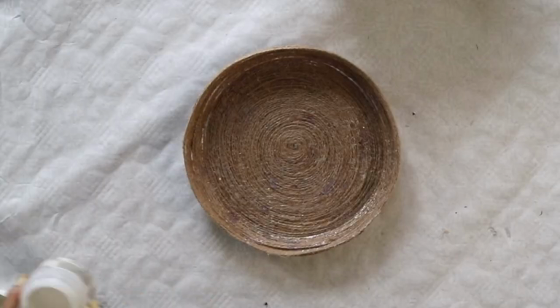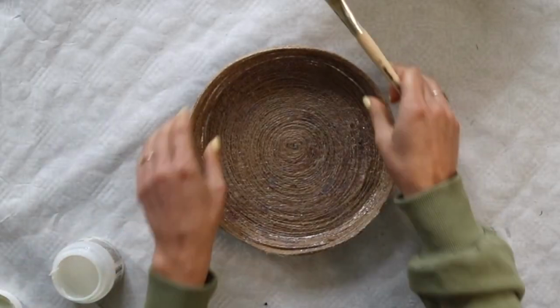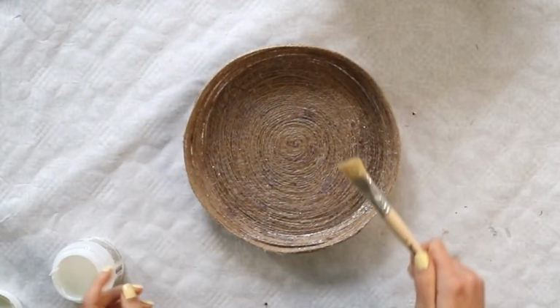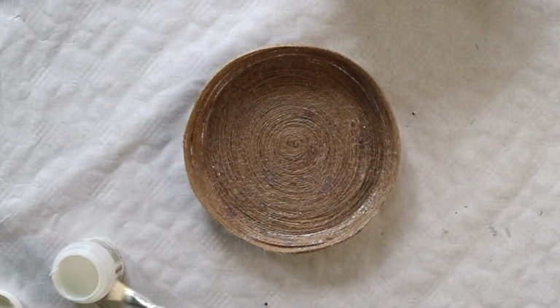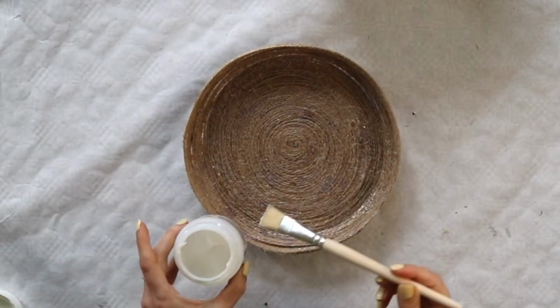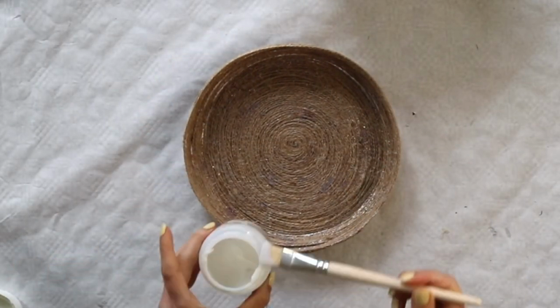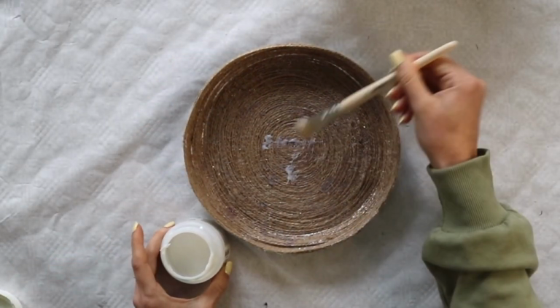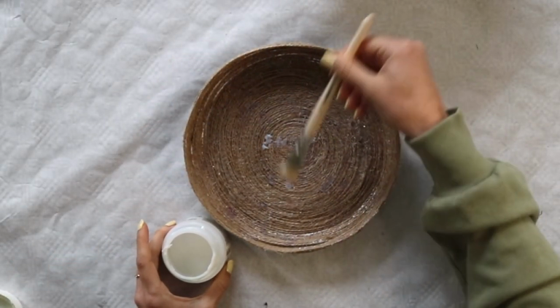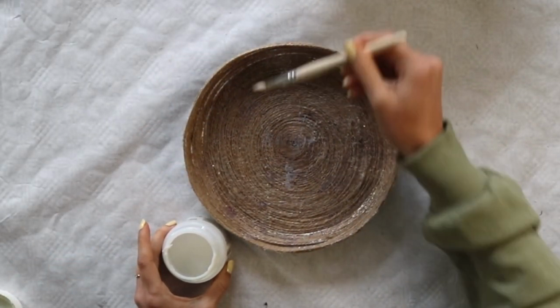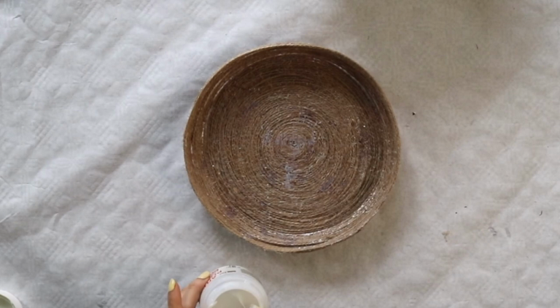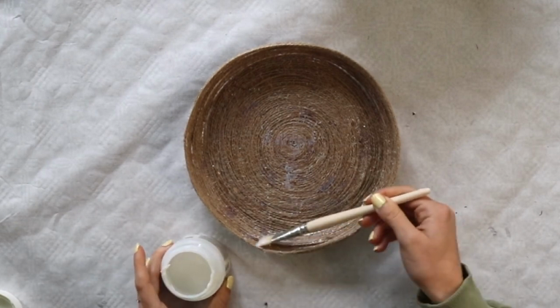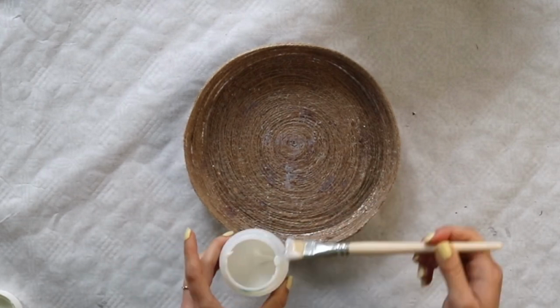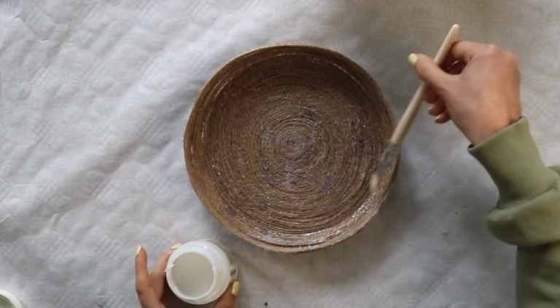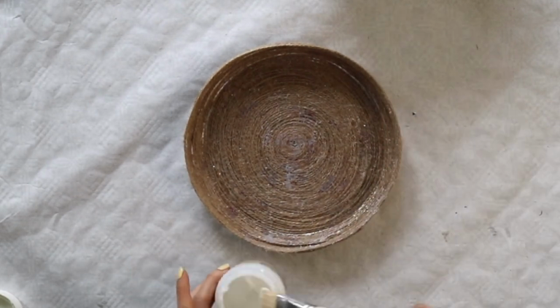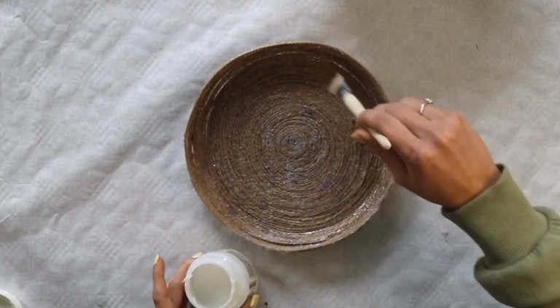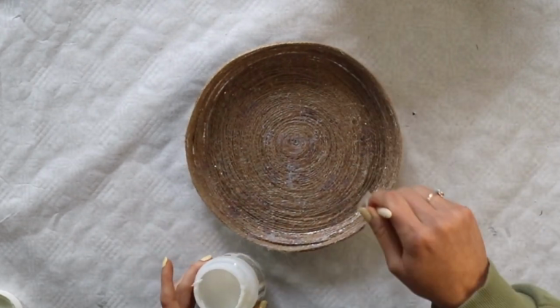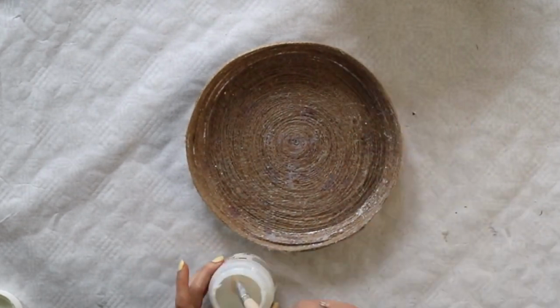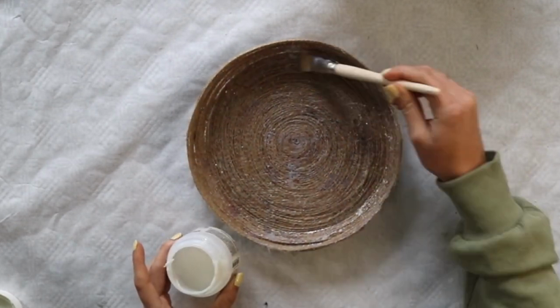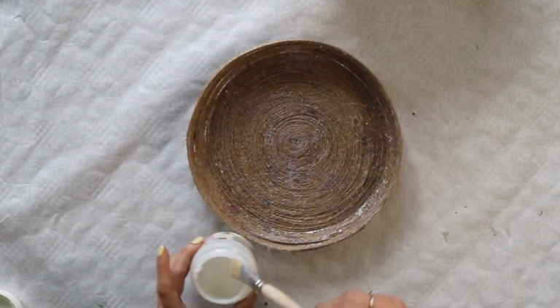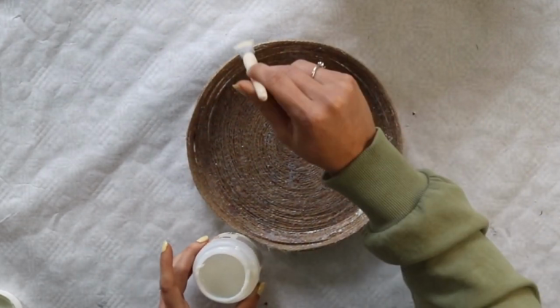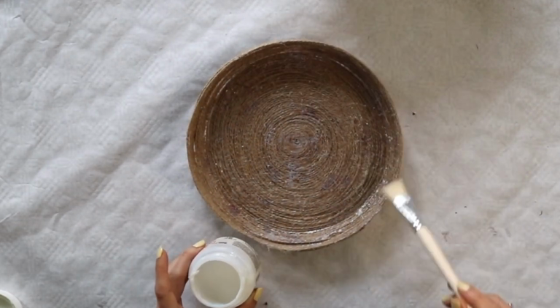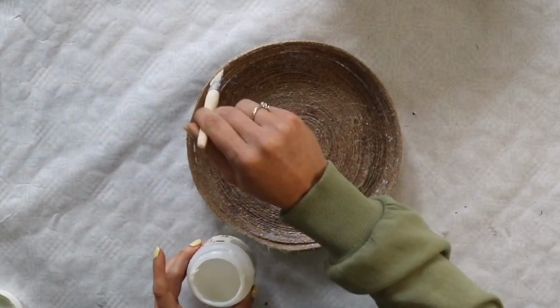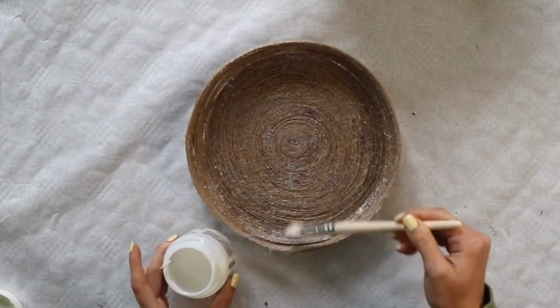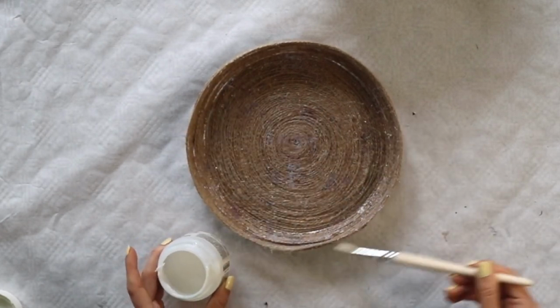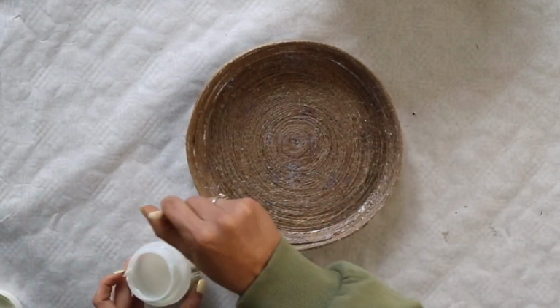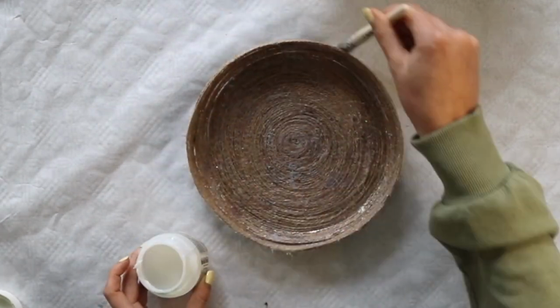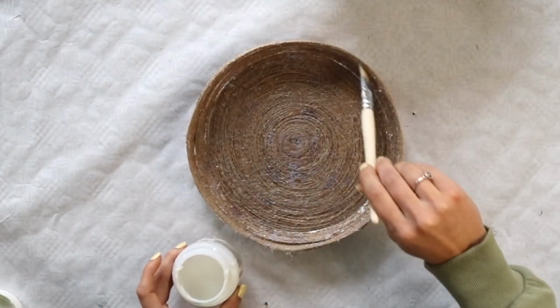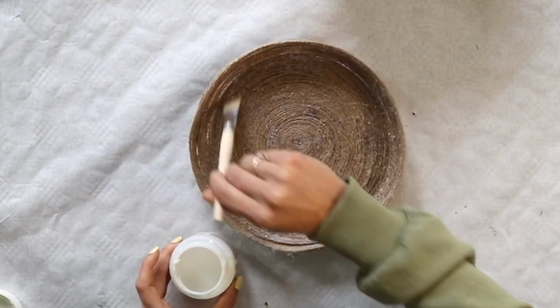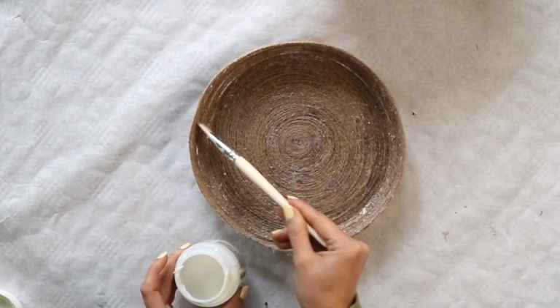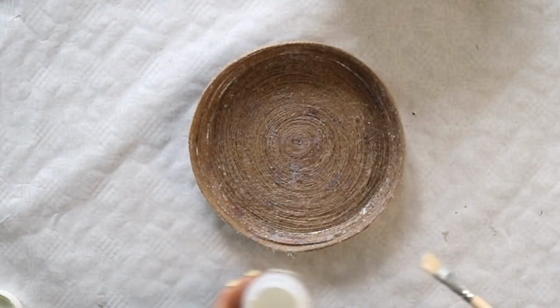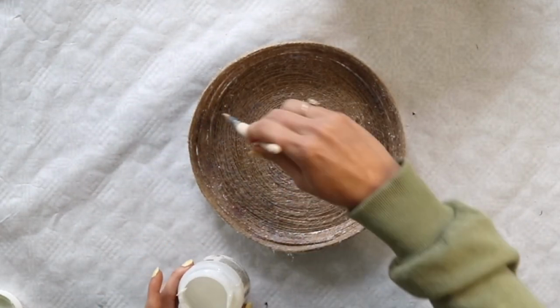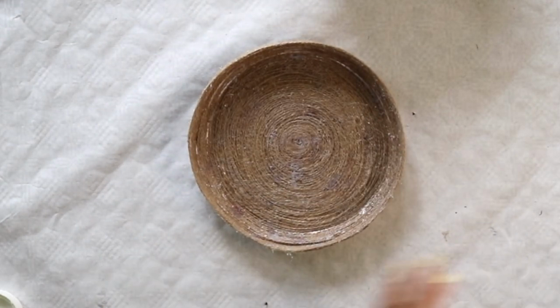Now is the final step where I'm adding a layer of mod podge onto the inside. Once that's completely dry, then your tray is ready. And here's the final product.